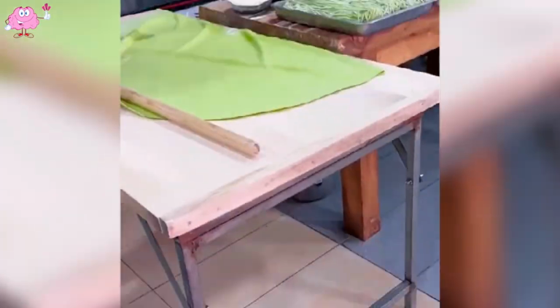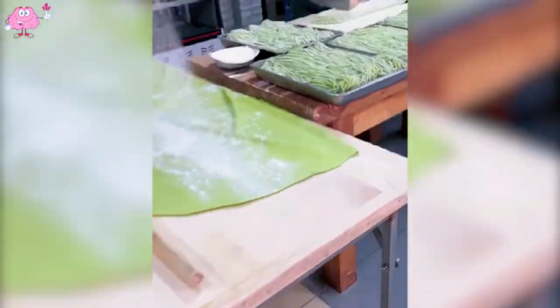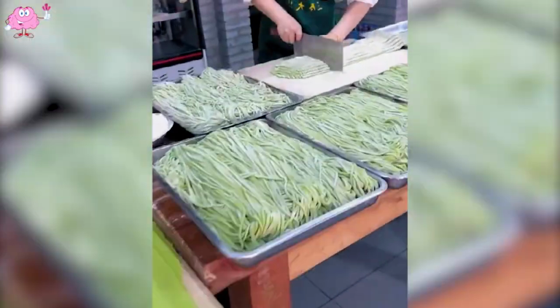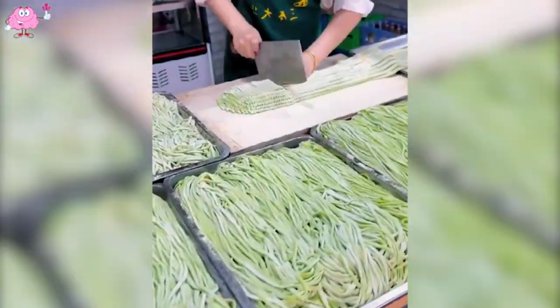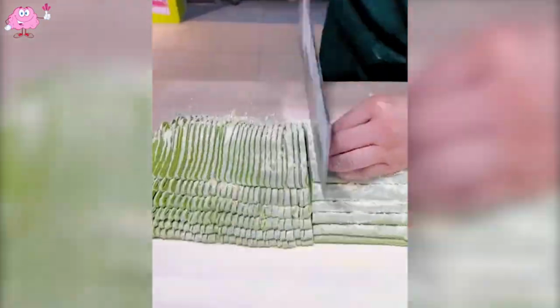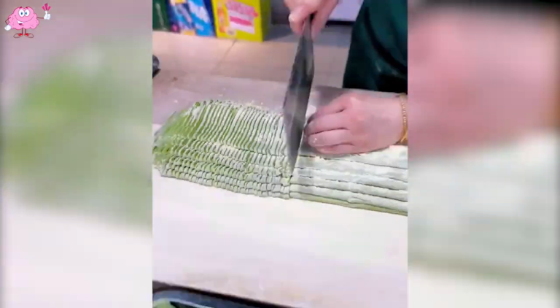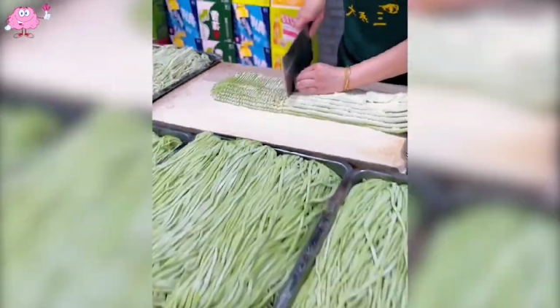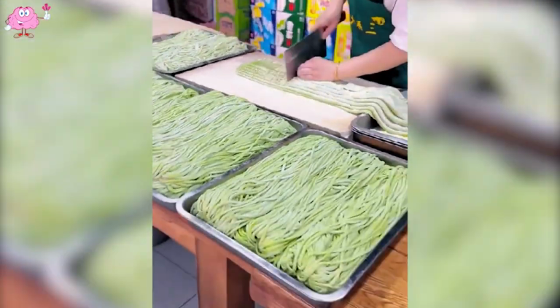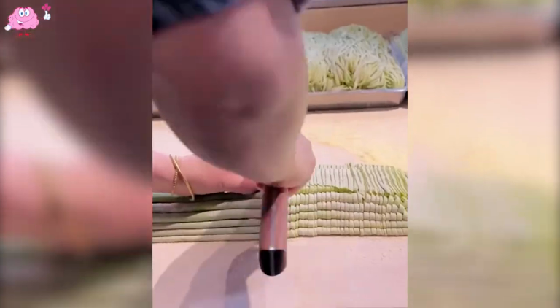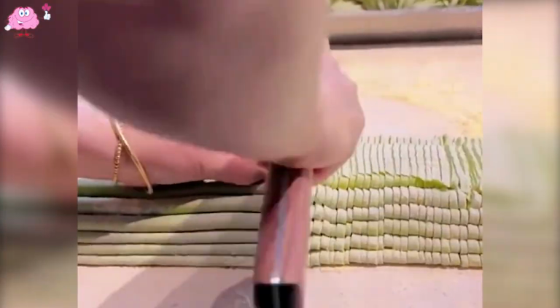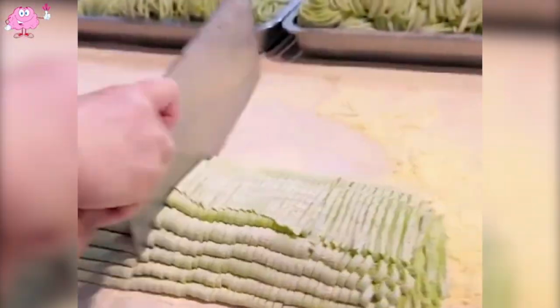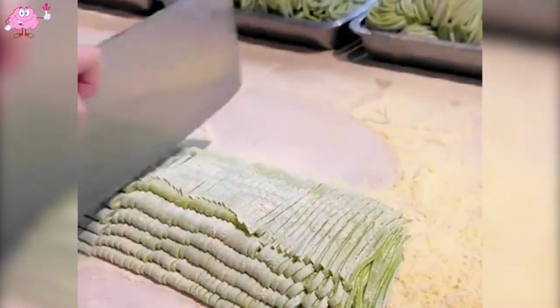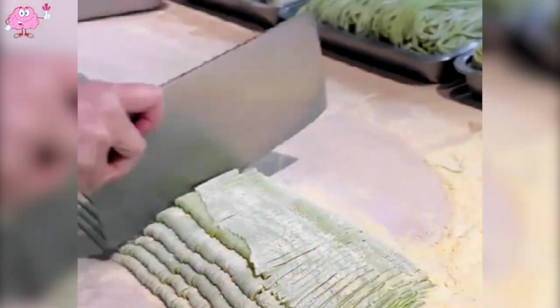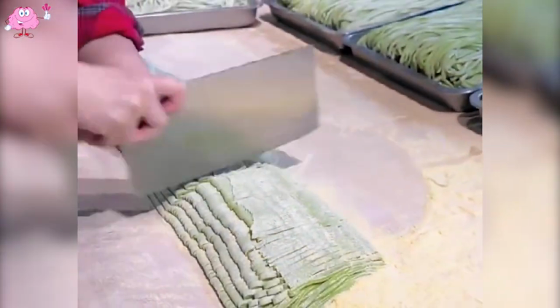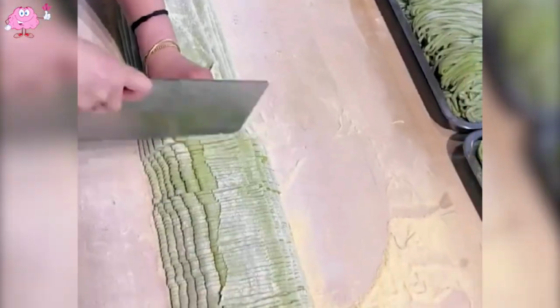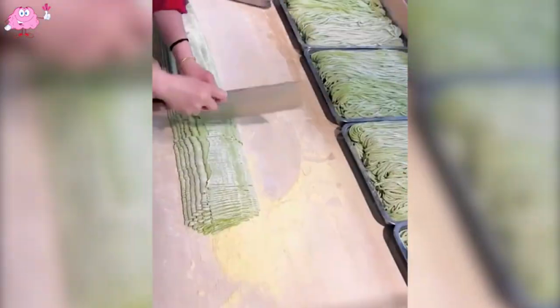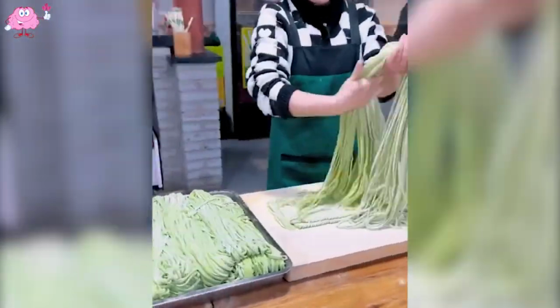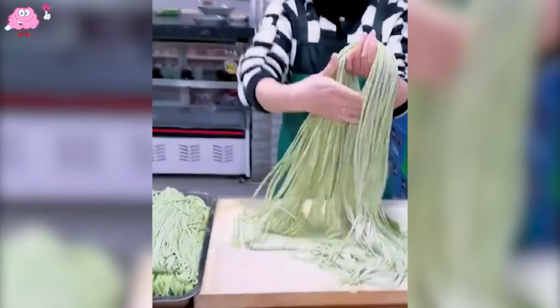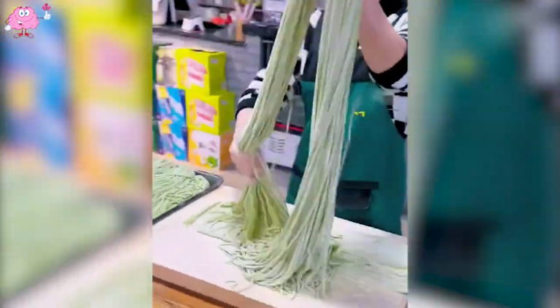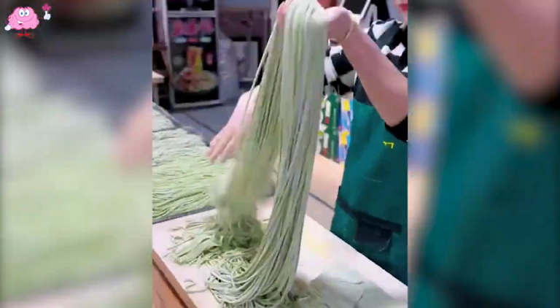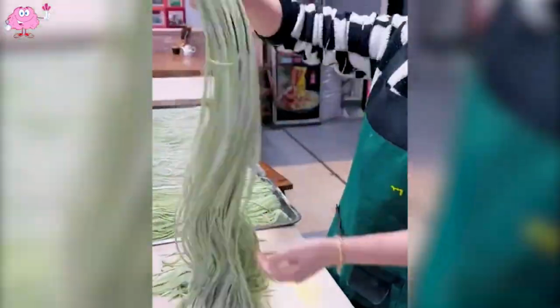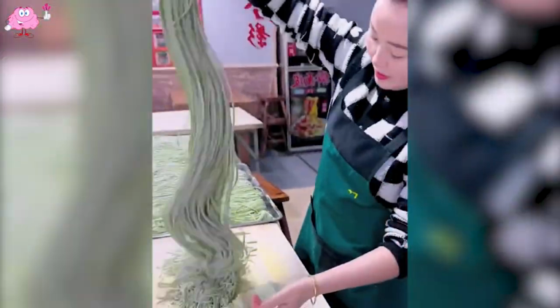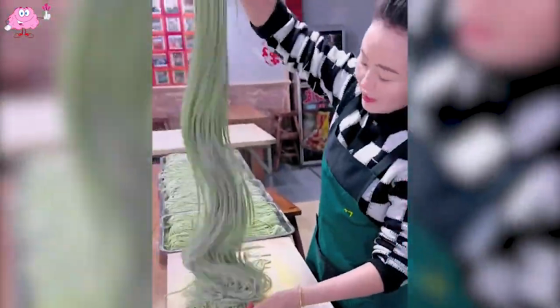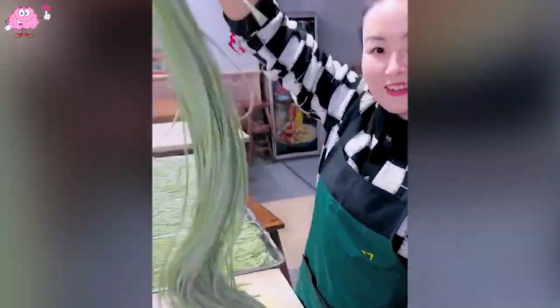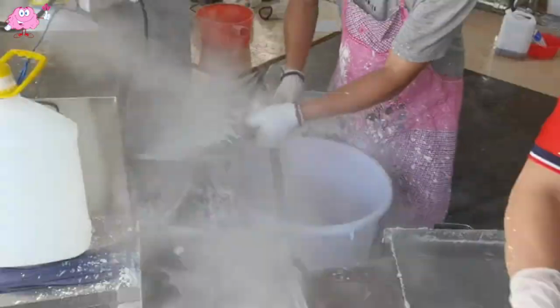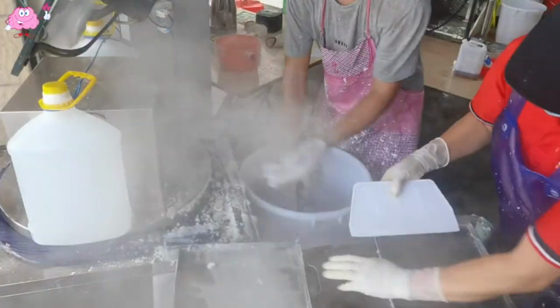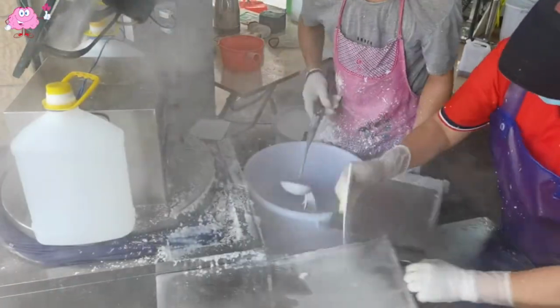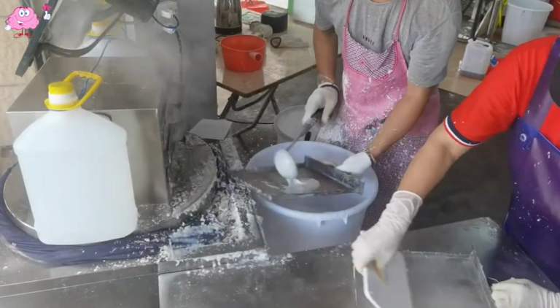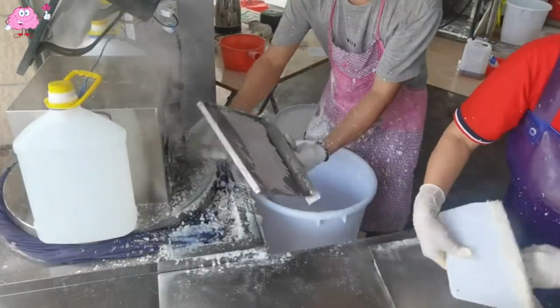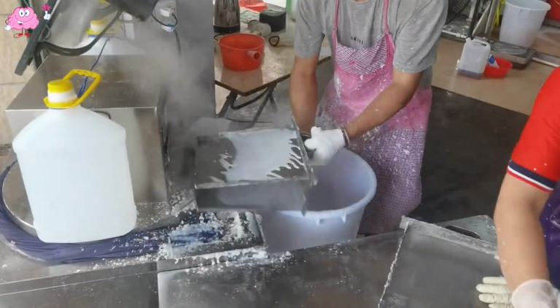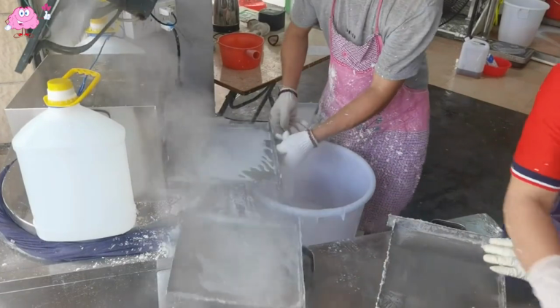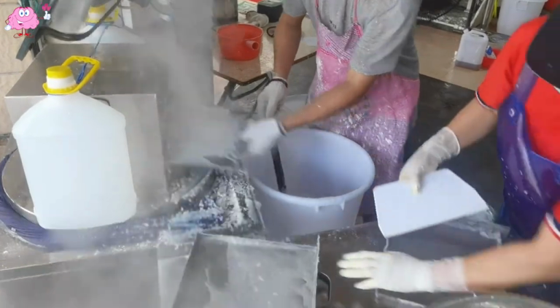The delicious looking noodles make me hungry every time I watch them being made. And so this is how sushi rolls are made!